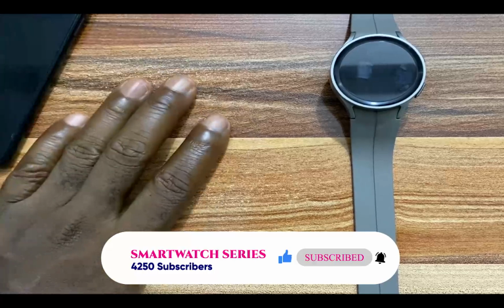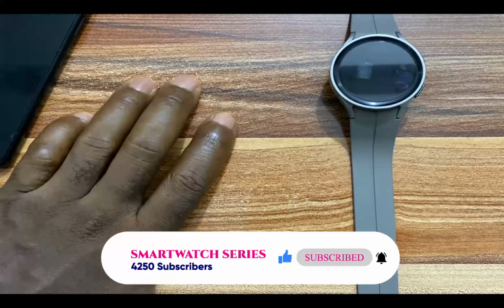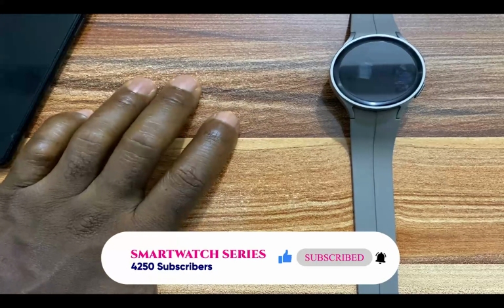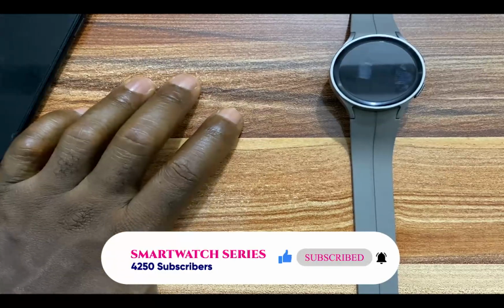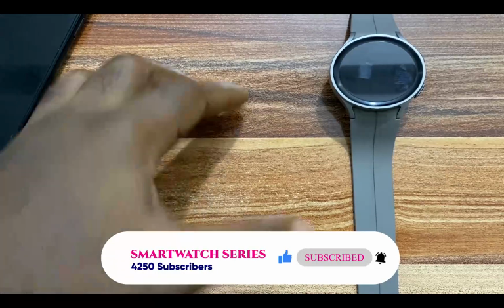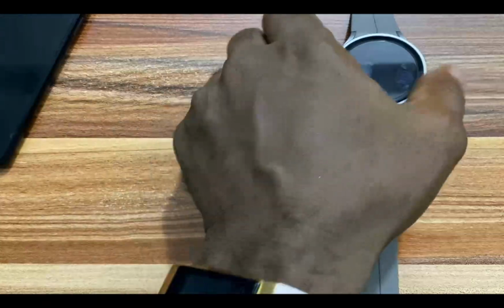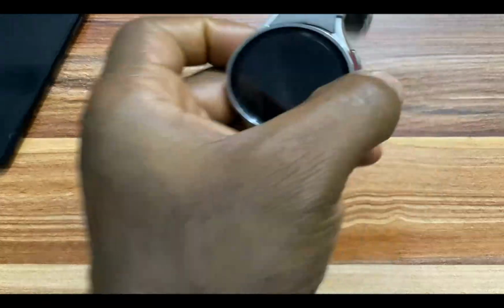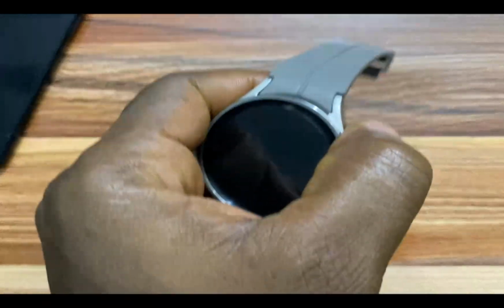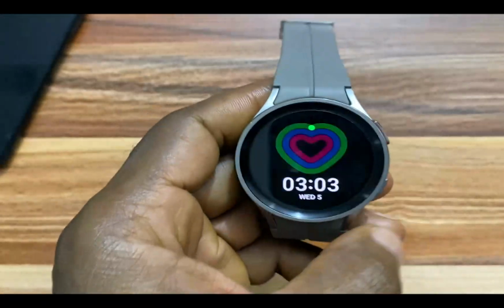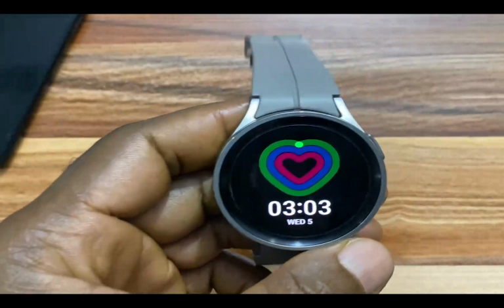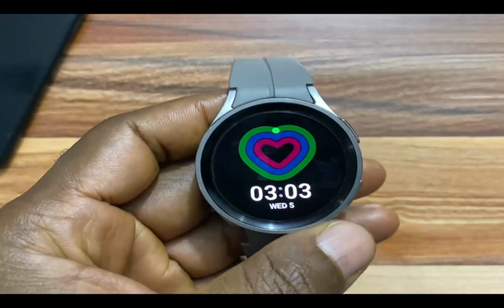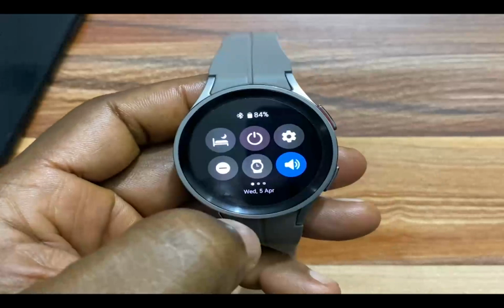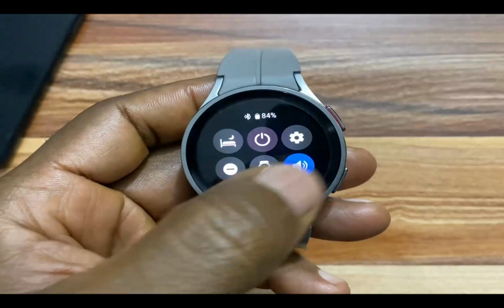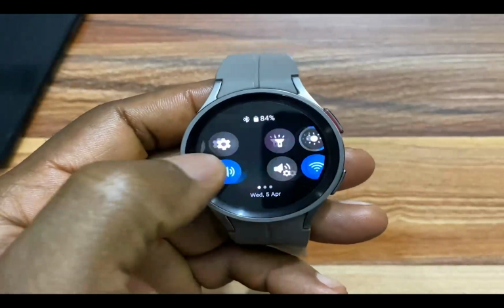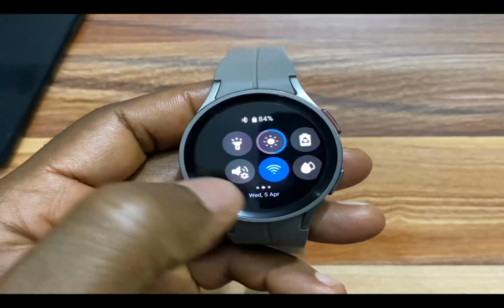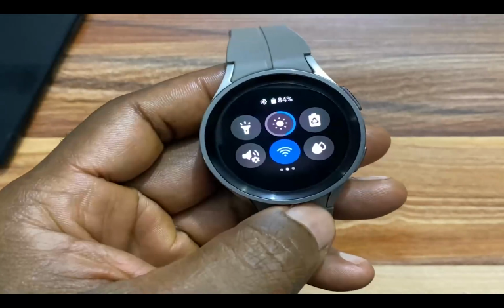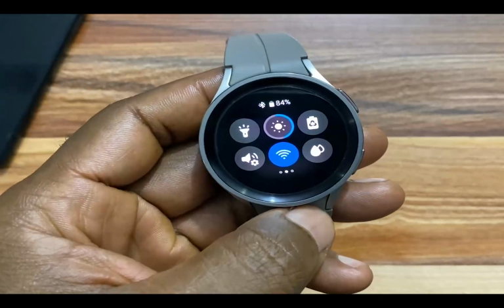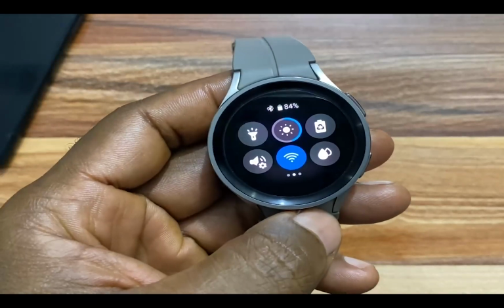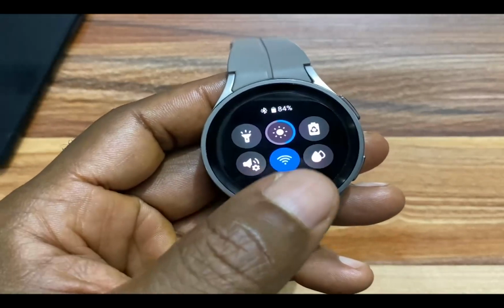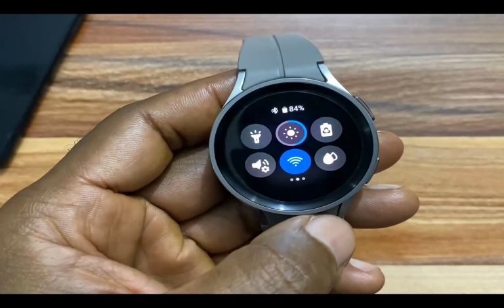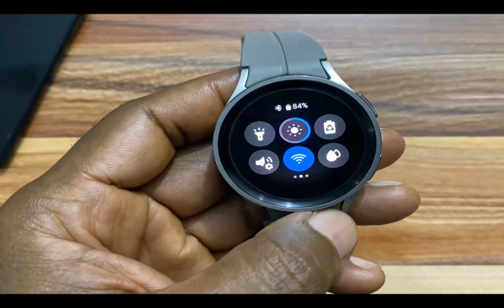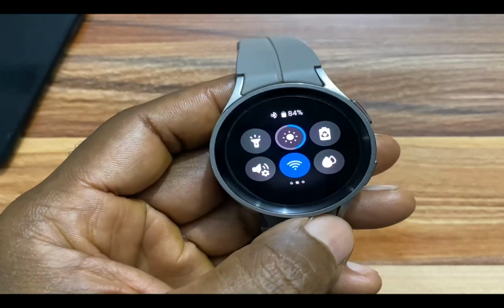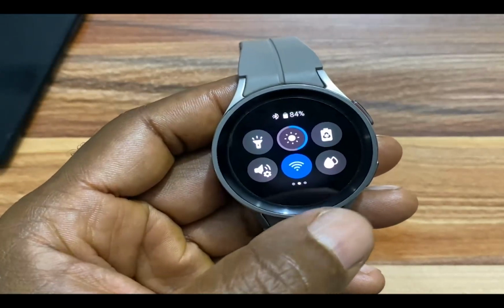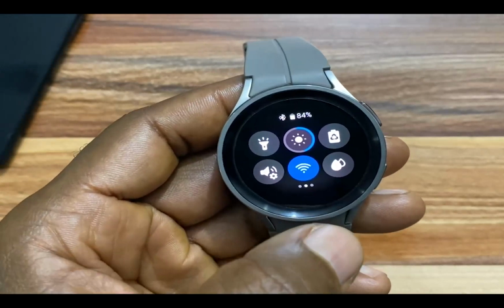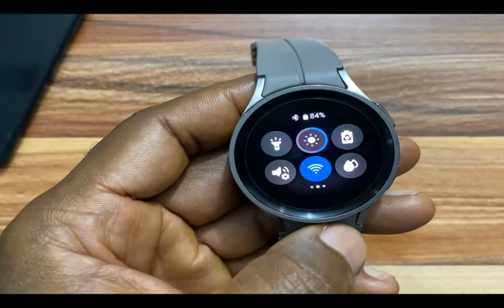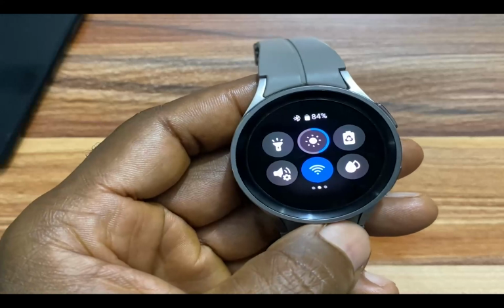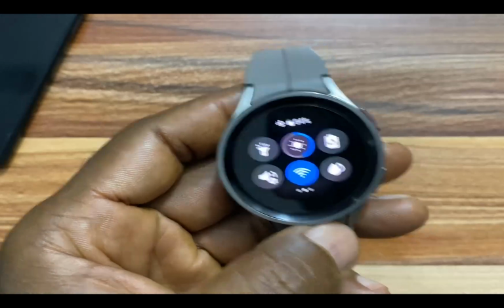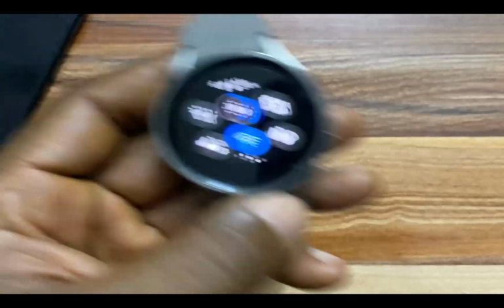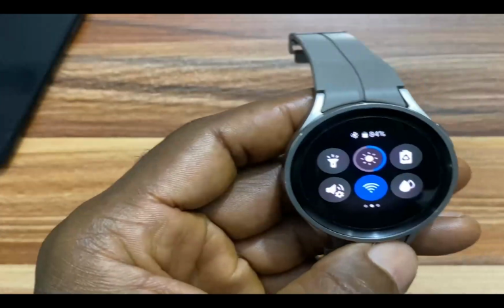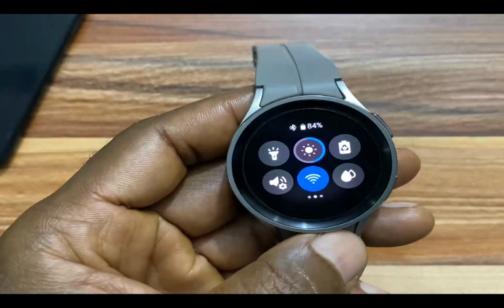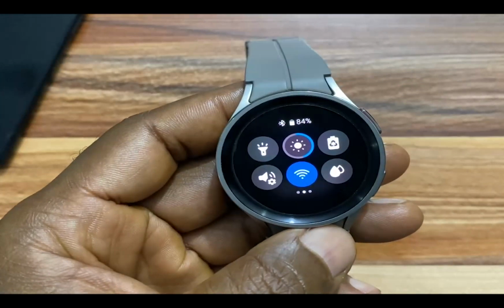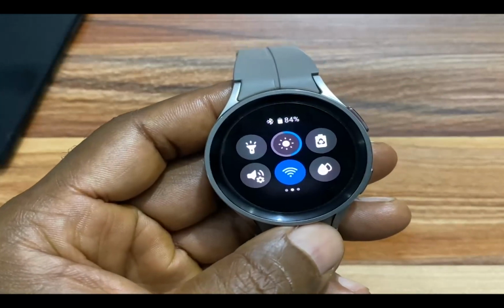What I have here is the Bluetooth version of the Galaxy Watch 5 Pro and I have Wi-Fi enabled. Once you enable Wi-Fi, this will automatically connect to my phone's Wi-Fi network.